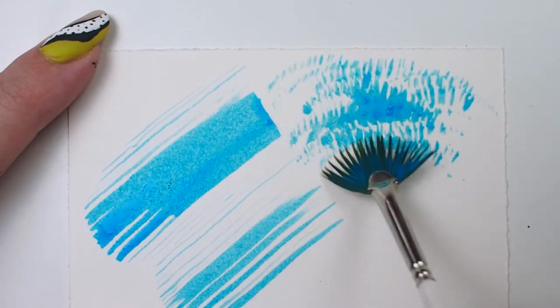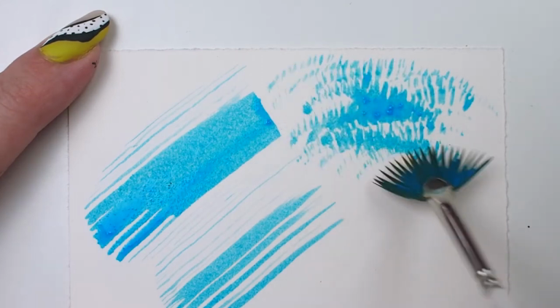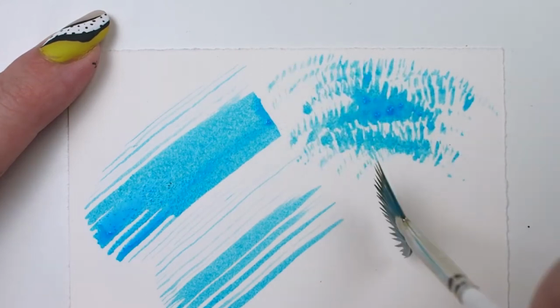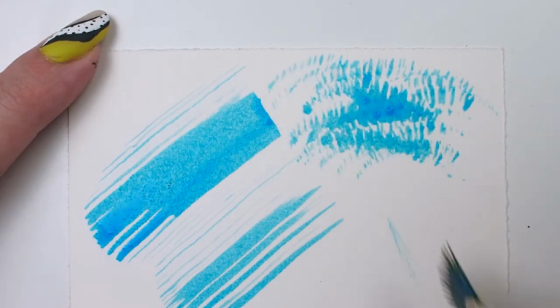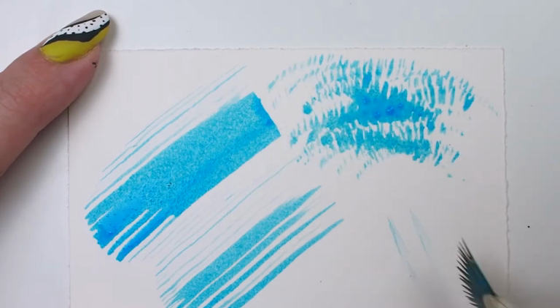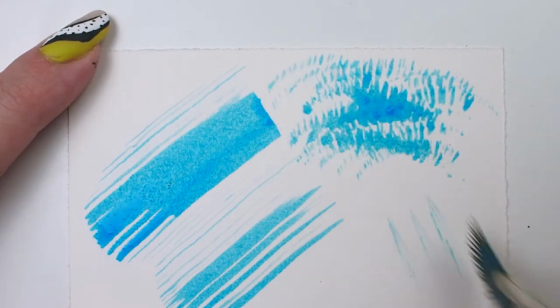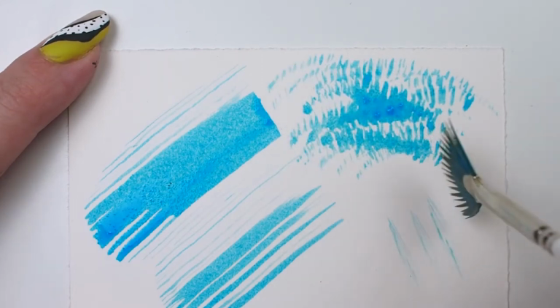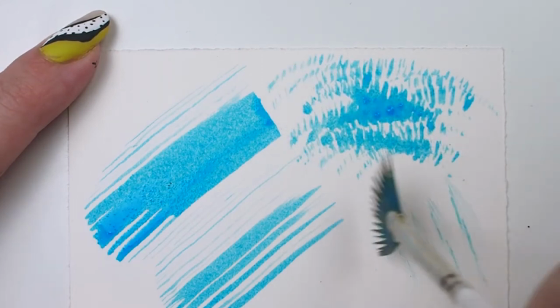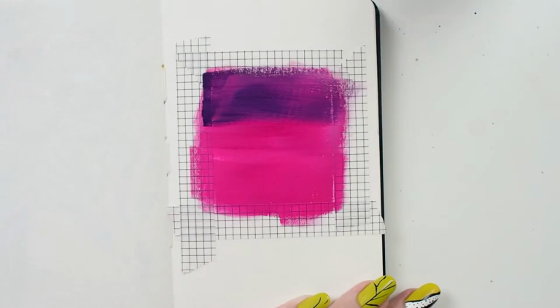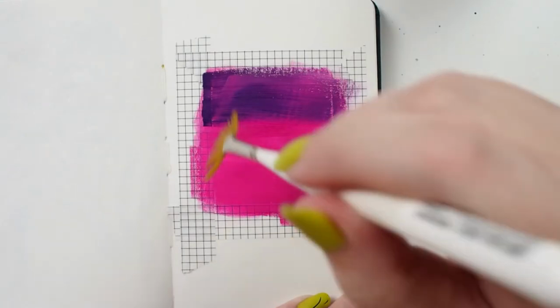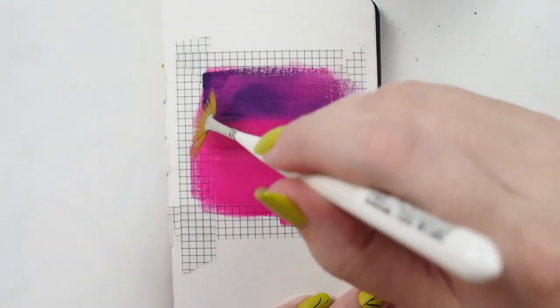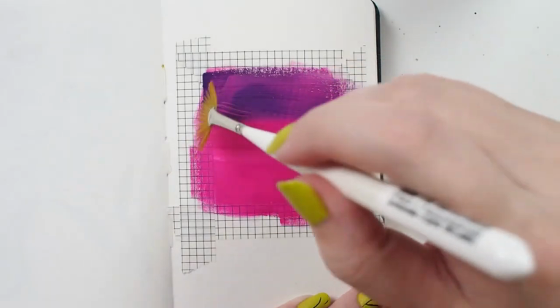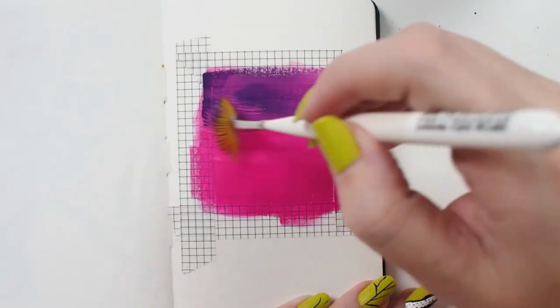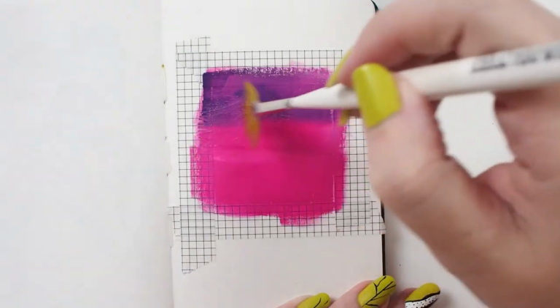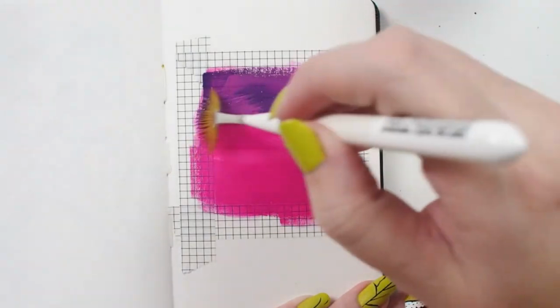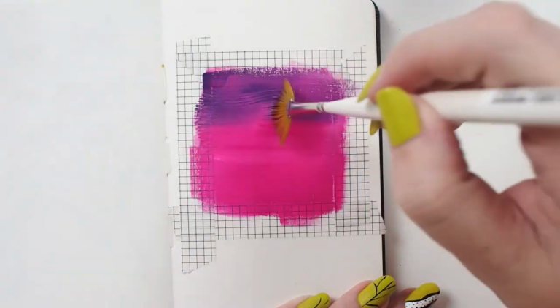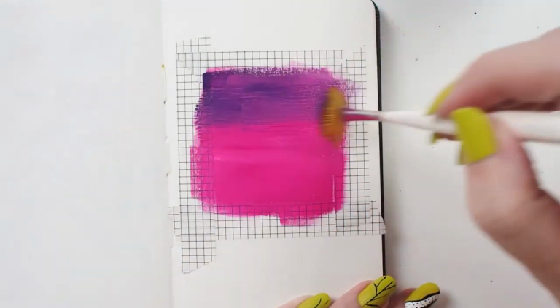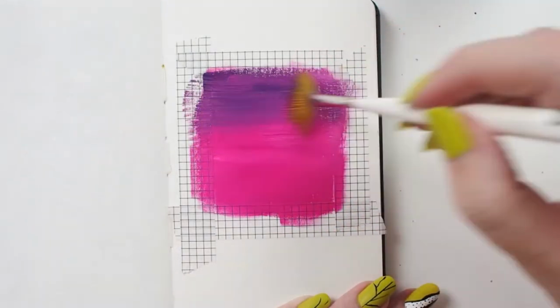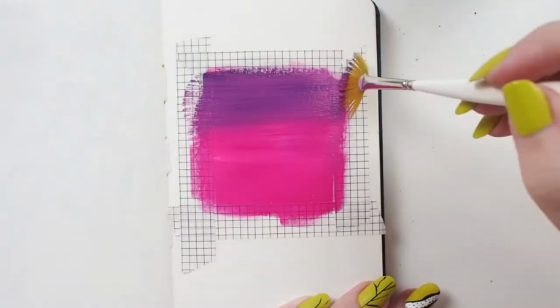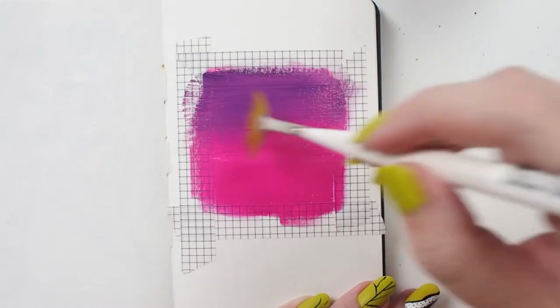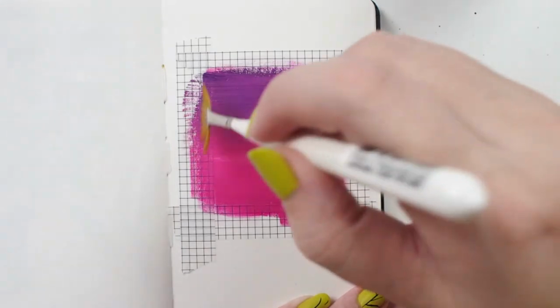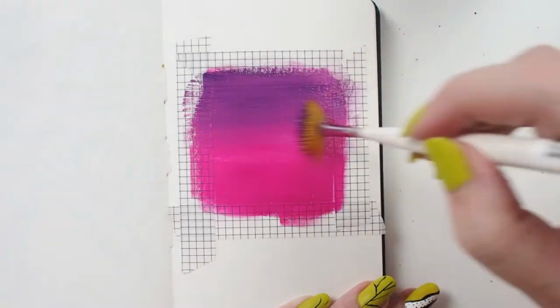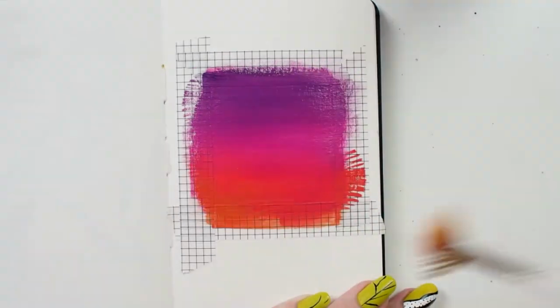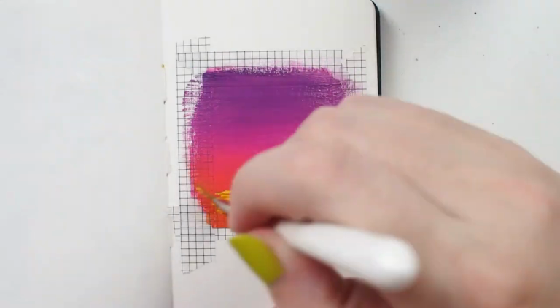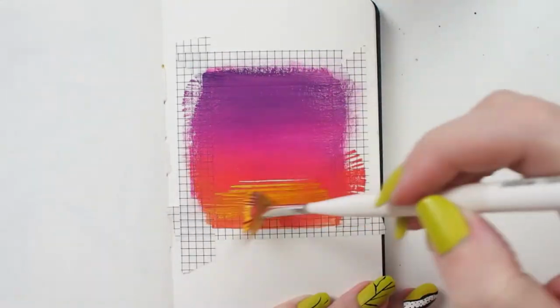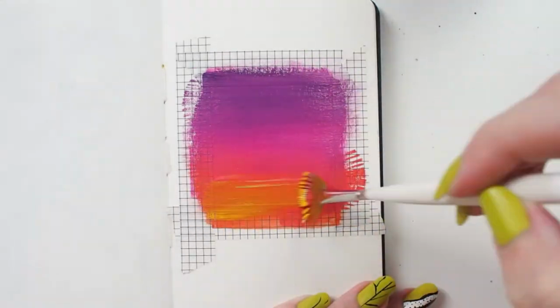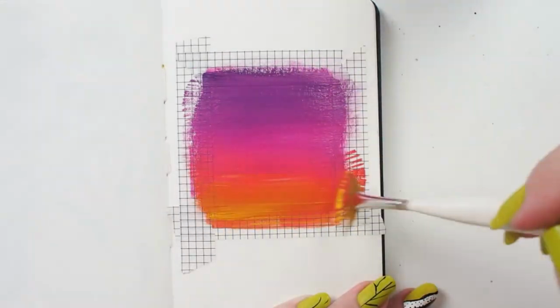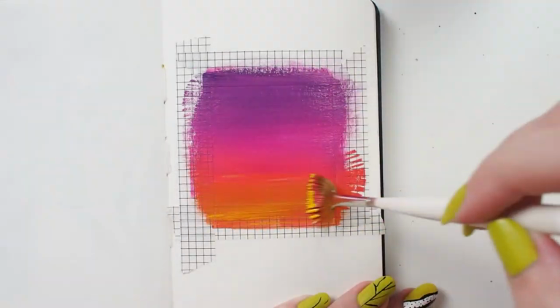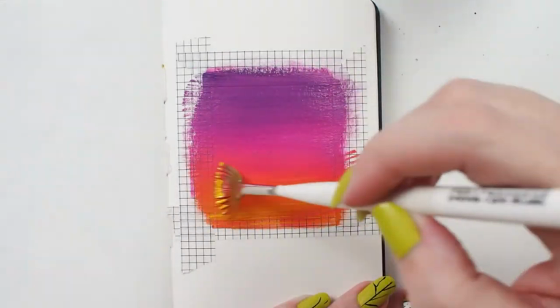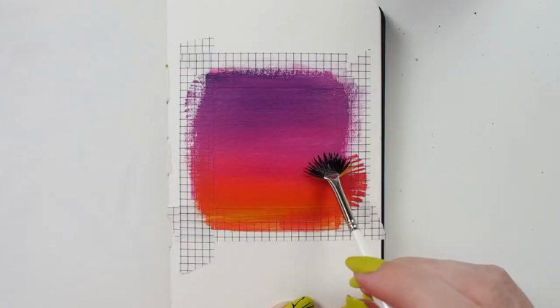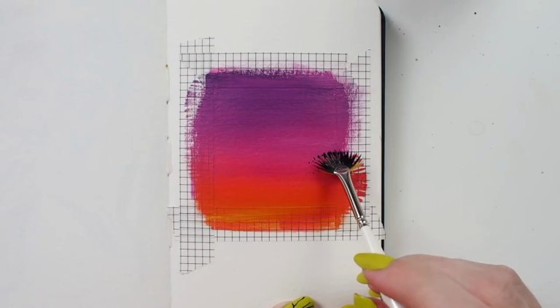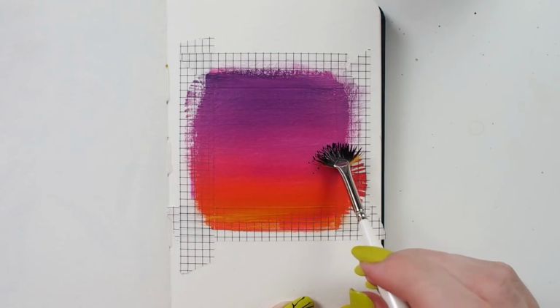Get creative with this one and enjoy the variety of marks it gives you. Here I'm using an Ultra Mini Fan and fluid acrylics to gently blend a gradient for a miniature landscape painting. Since it's such a small area I don't have to worry about the fast dry time of acrylic paints.